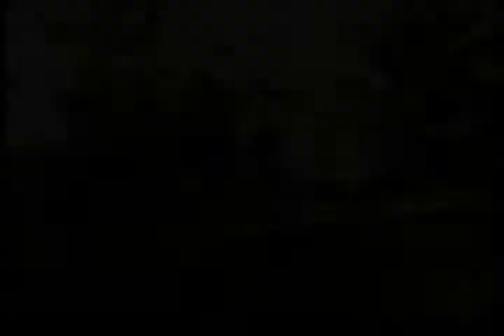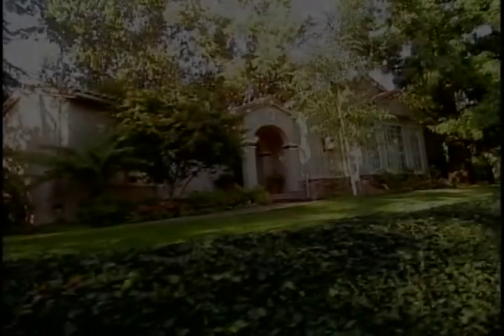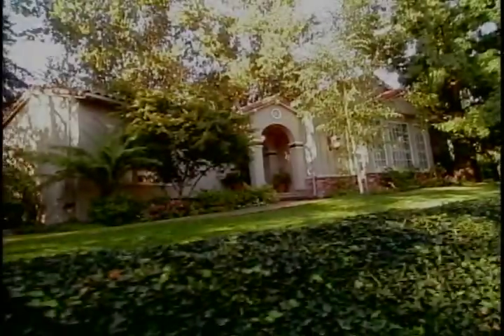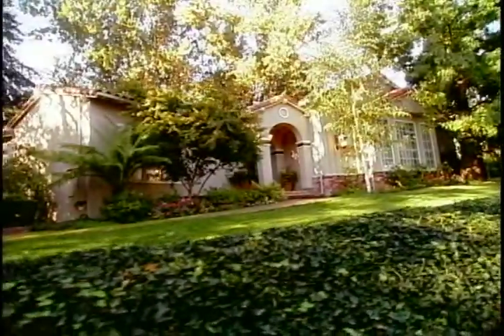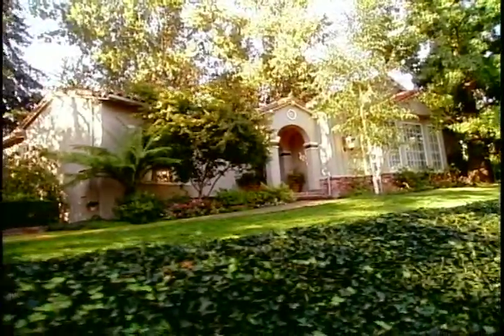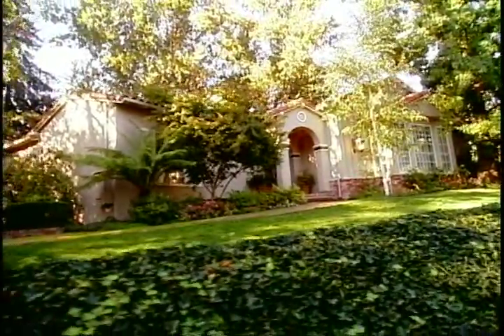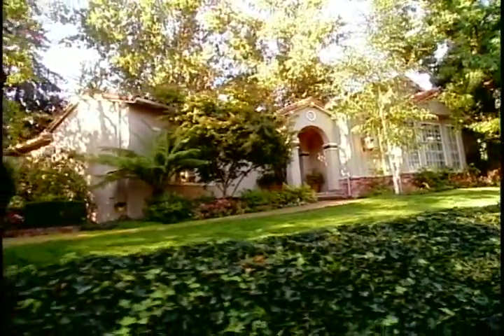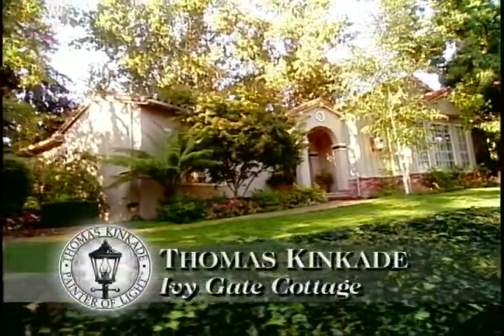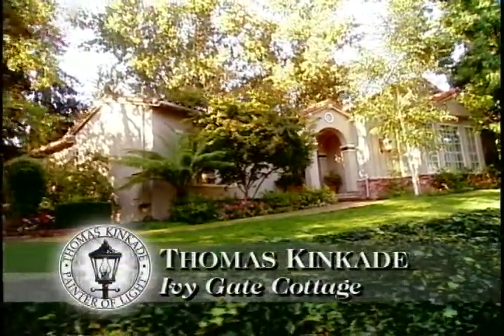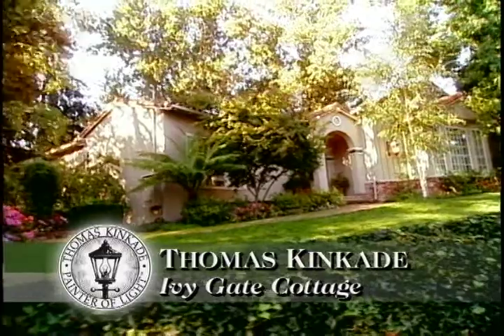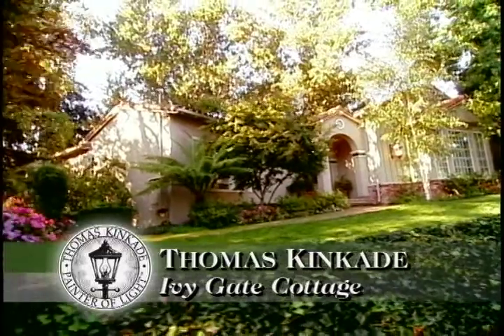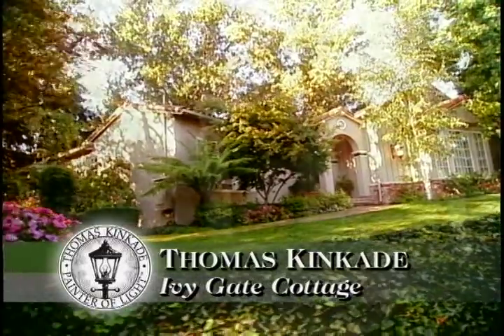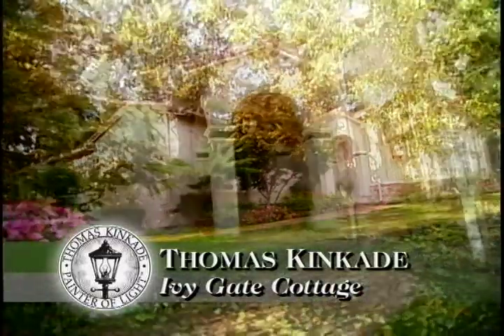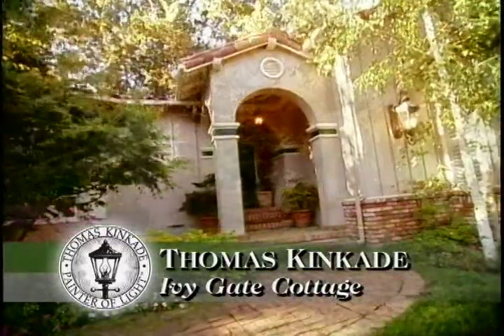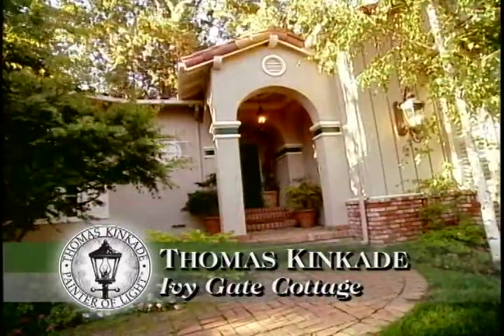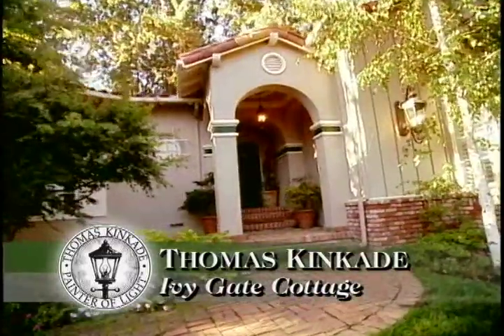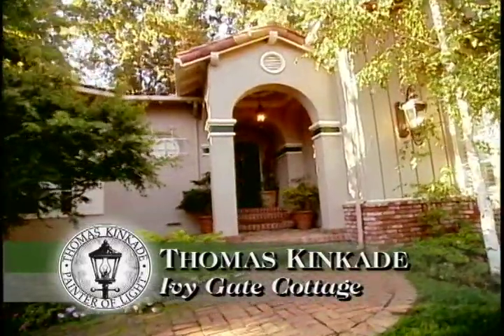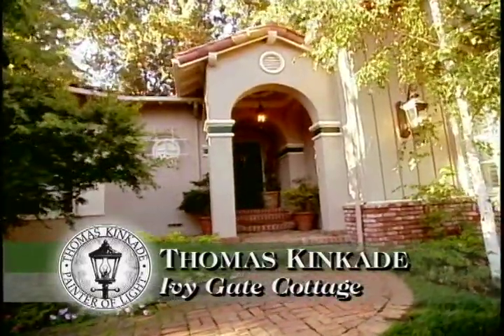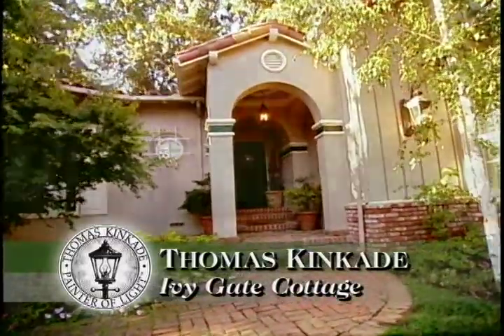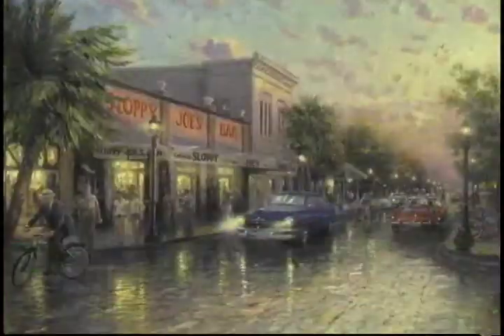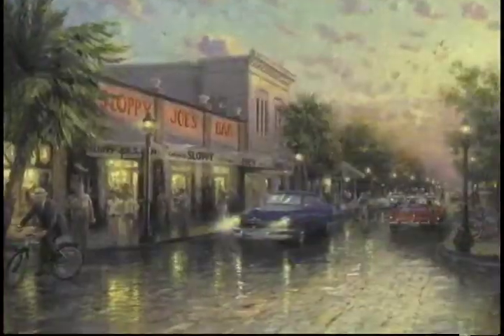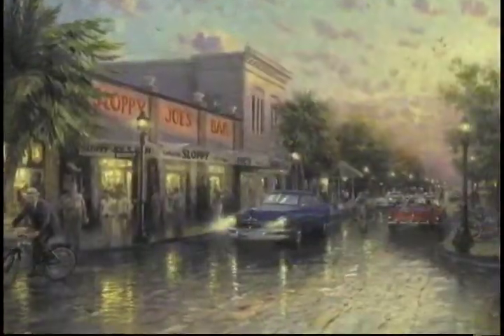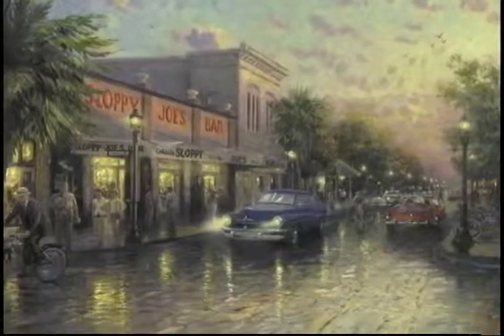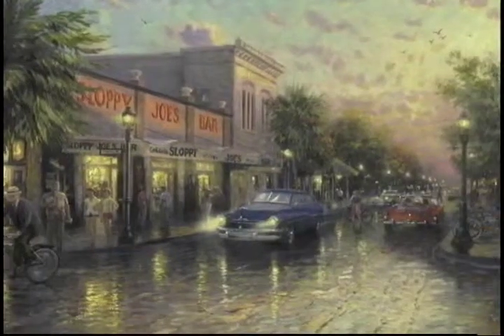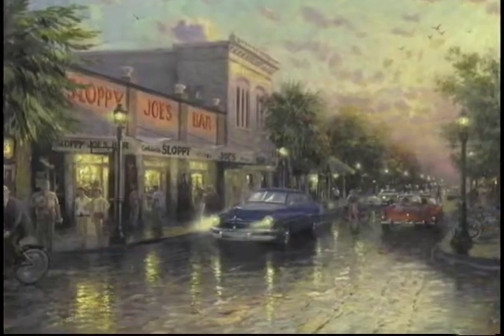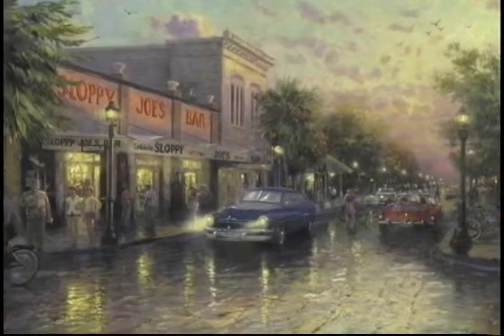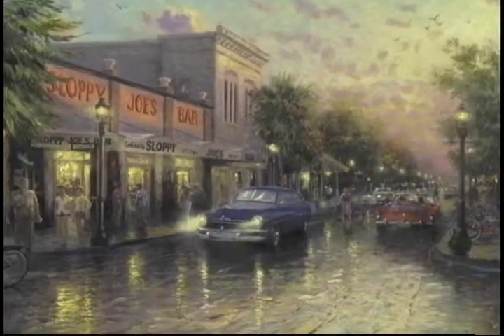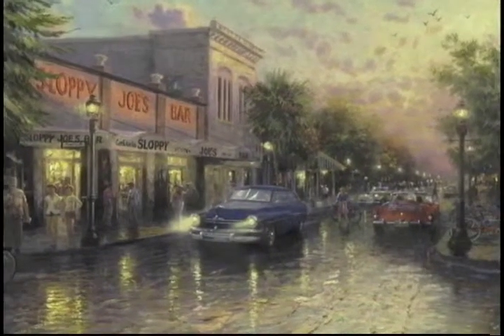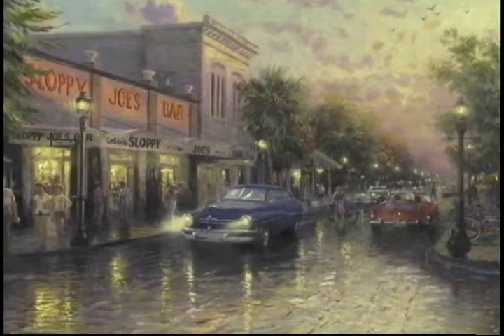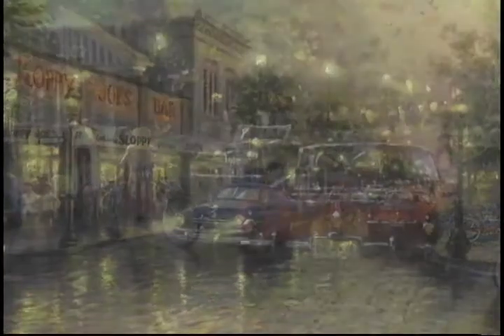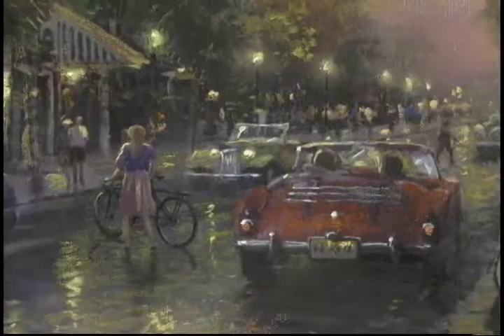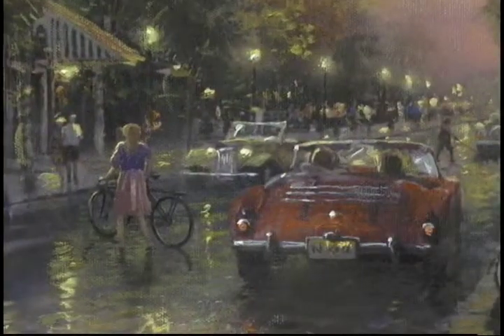Hello everyone, this is Thomas Kinkade and I want to welcome you to my studio. This is Ivy Gate Cottage where I create my paintings. When a work of art touches the viewer, it brings great joy to the artist who has created that work.